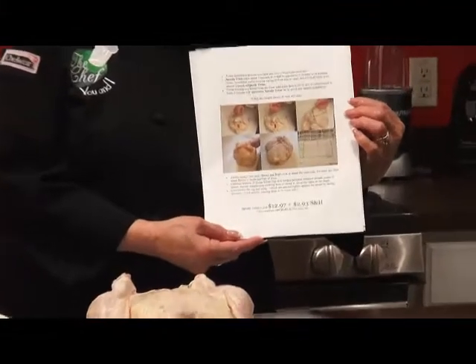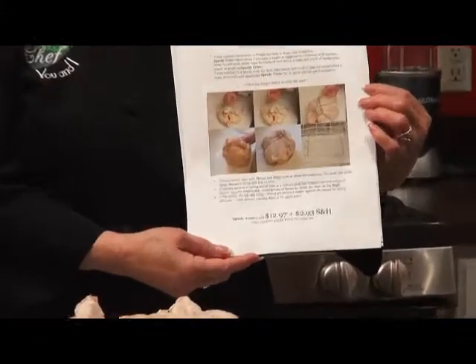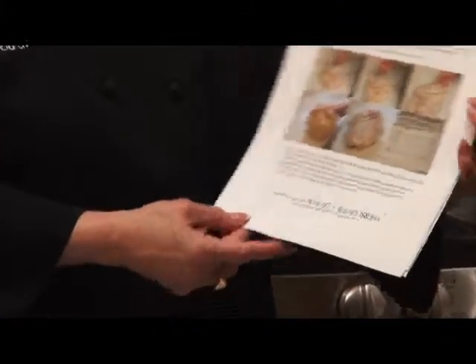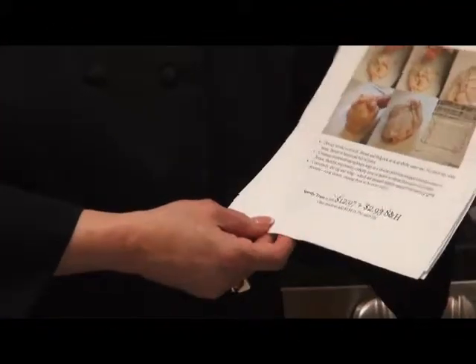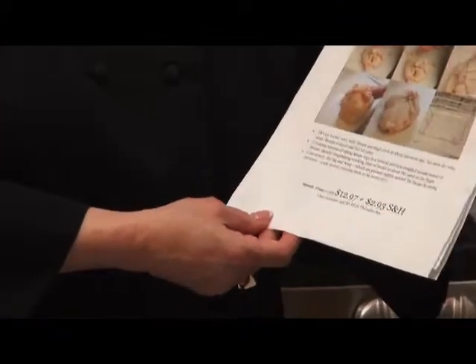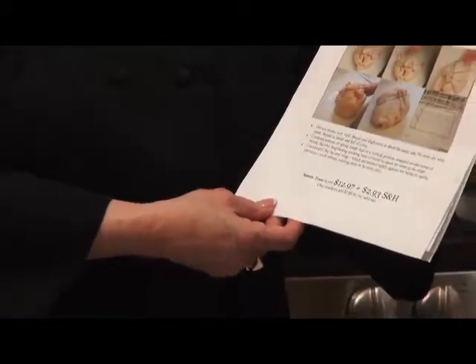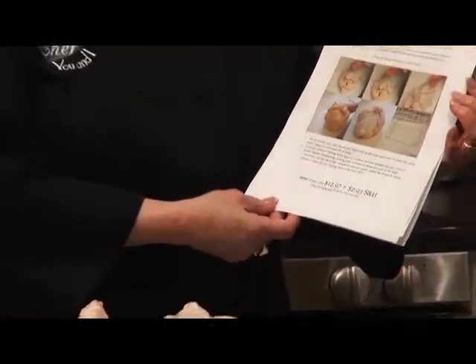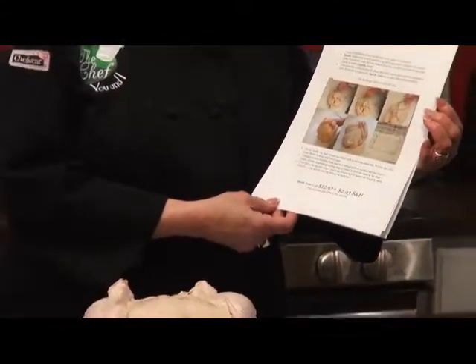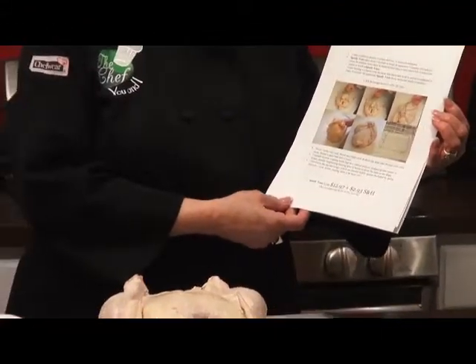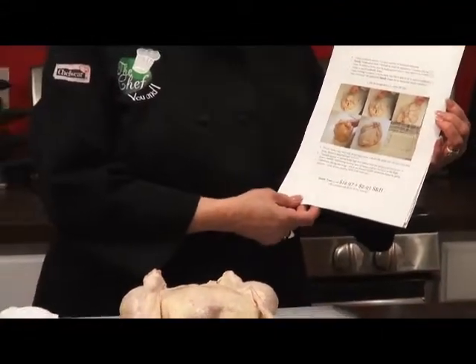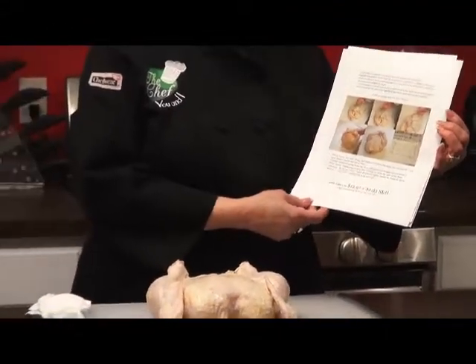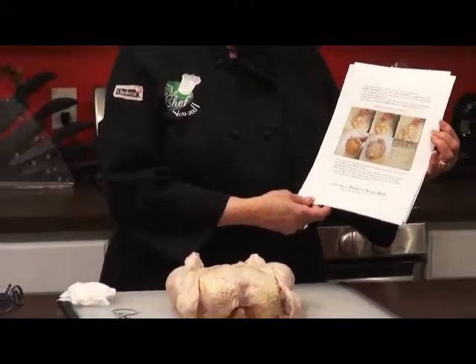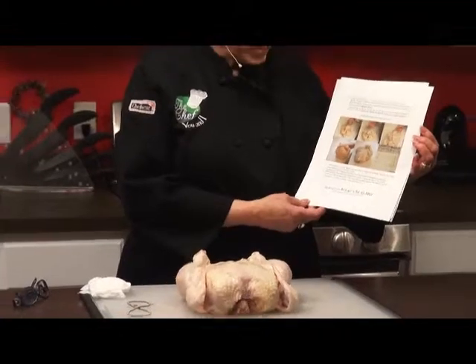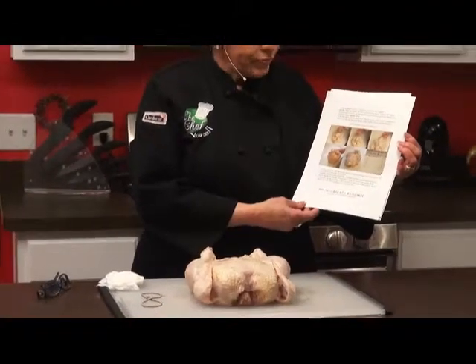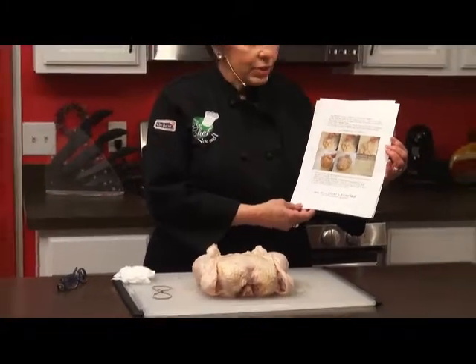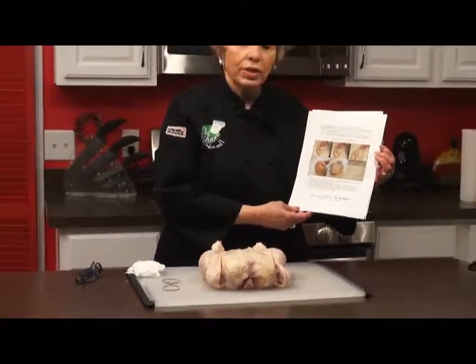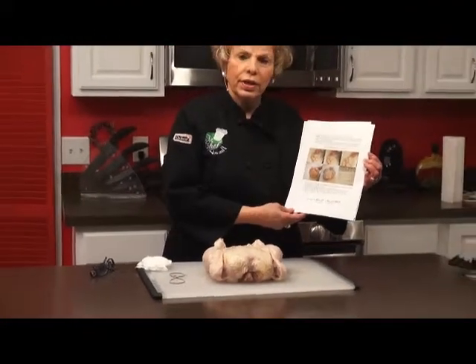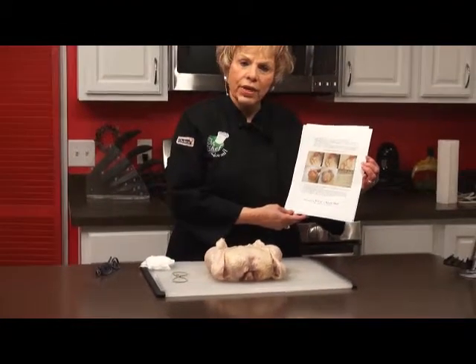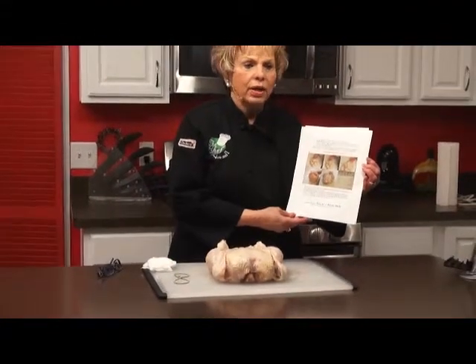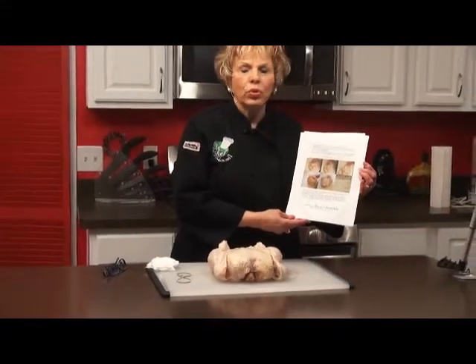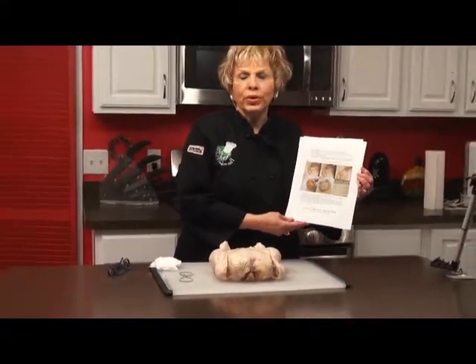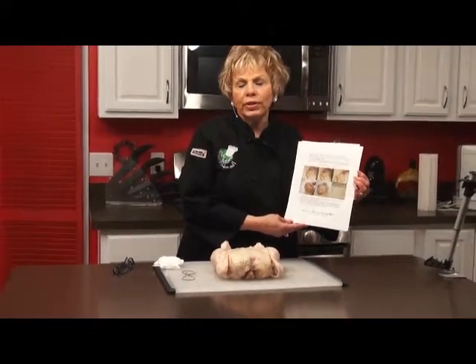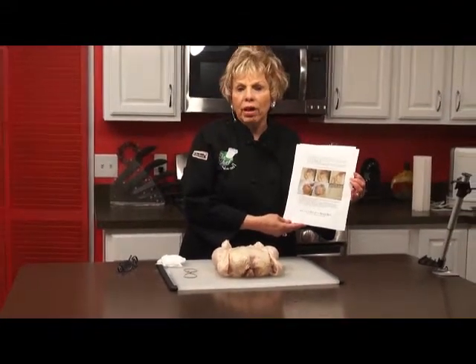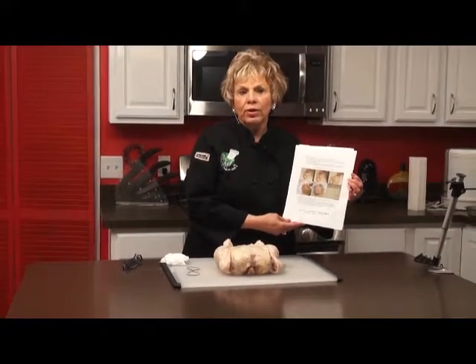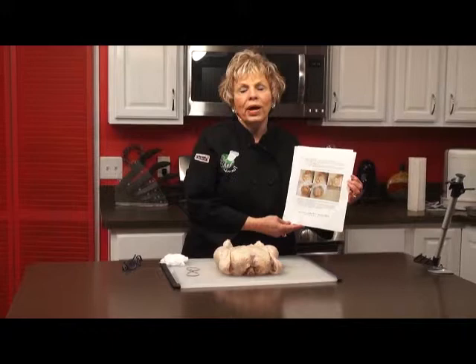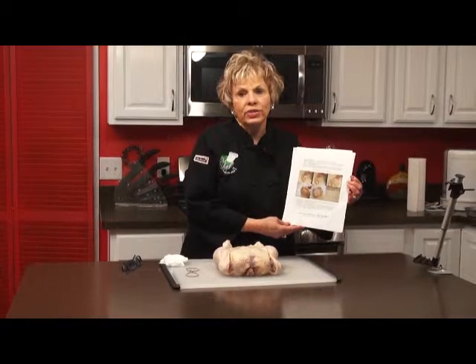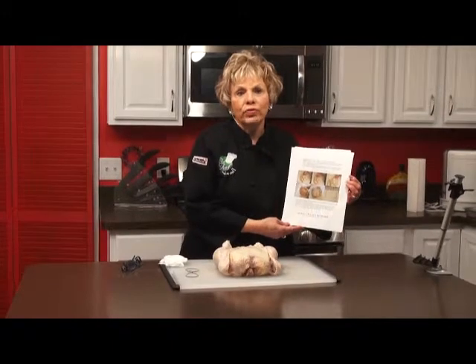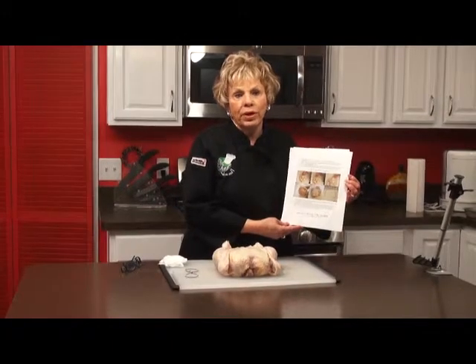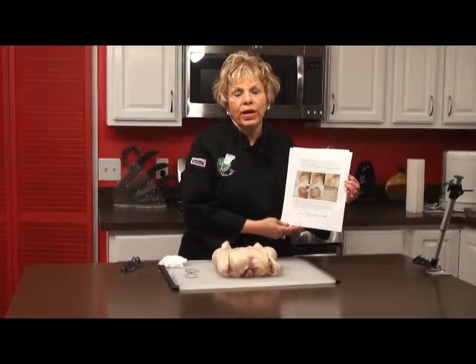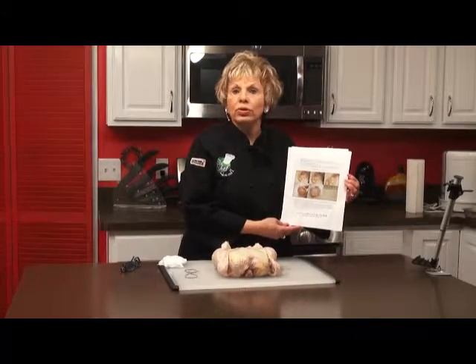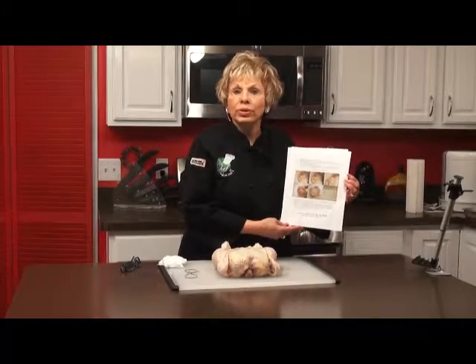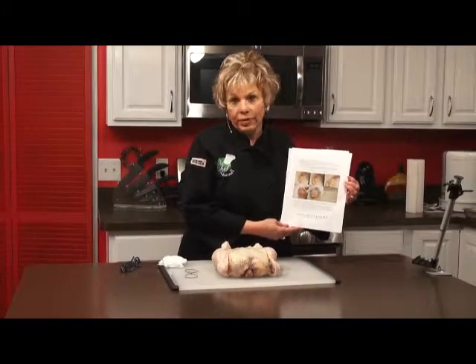There is a shipping and handling charge of $2.99, so that's $12.95 and $2.99. And then if you're ordering online, you'll pay the sales tax from the area that you live in.